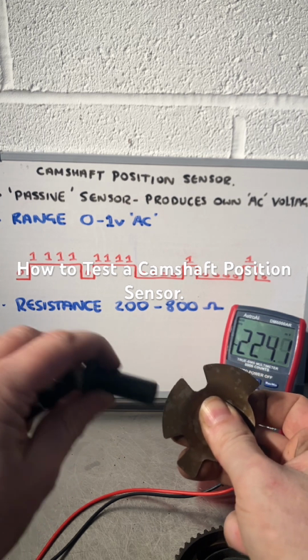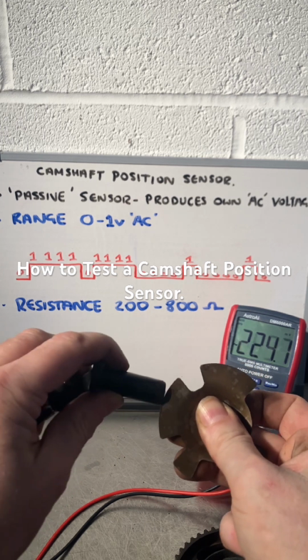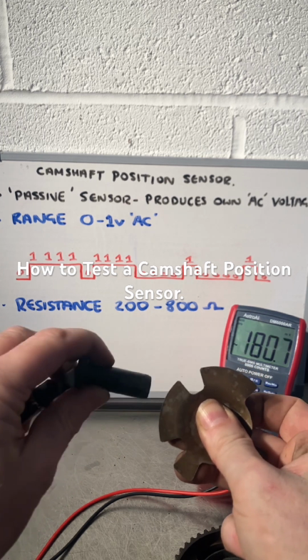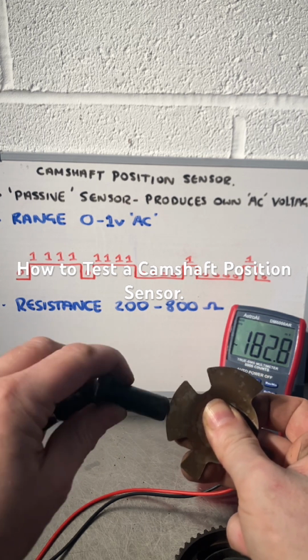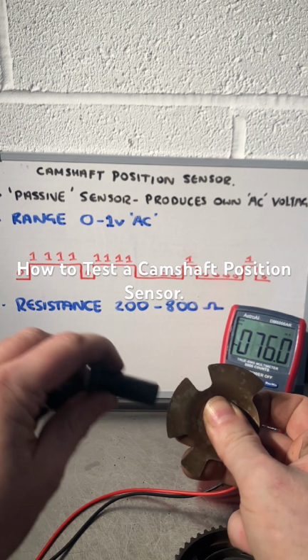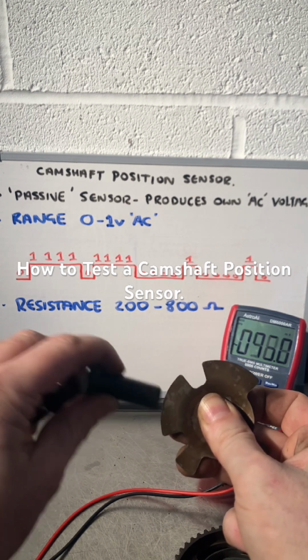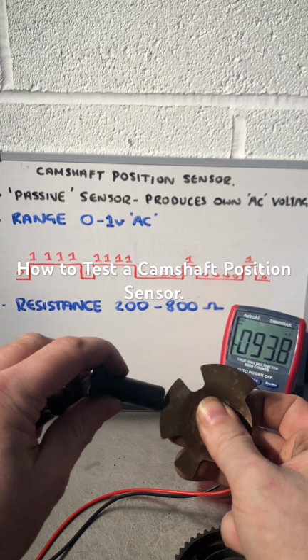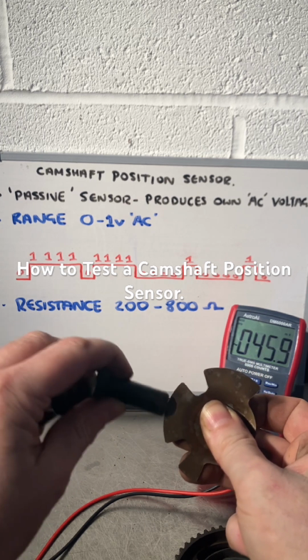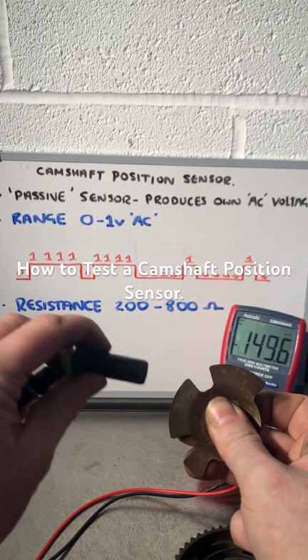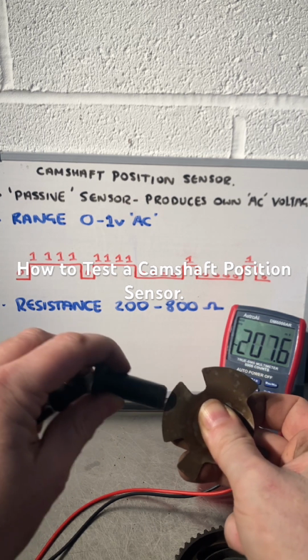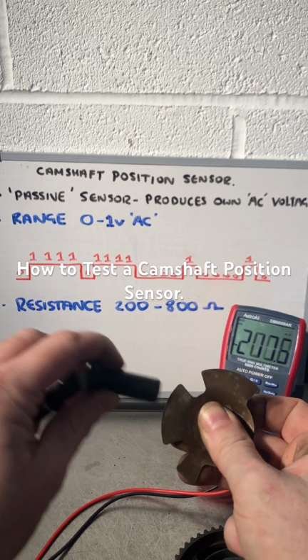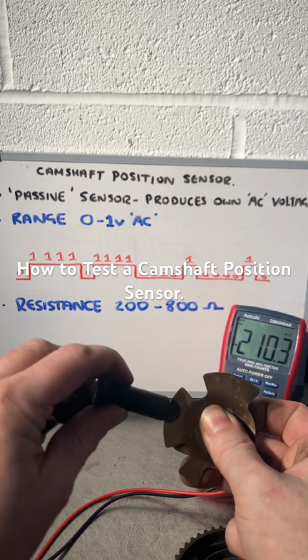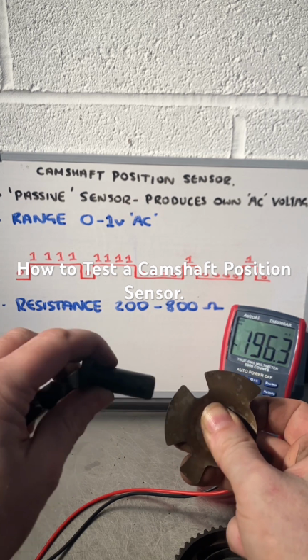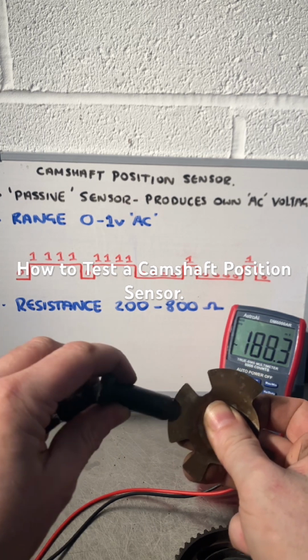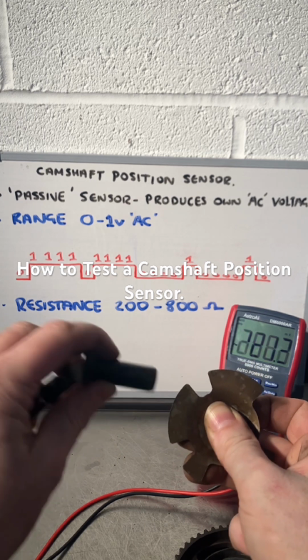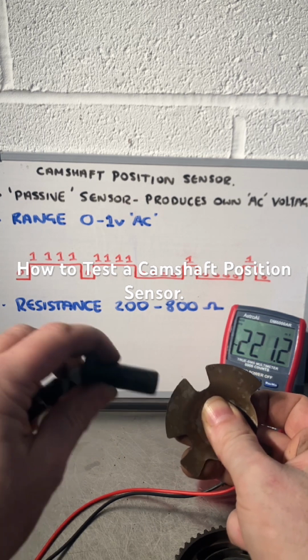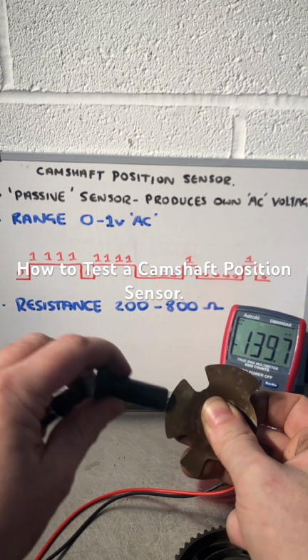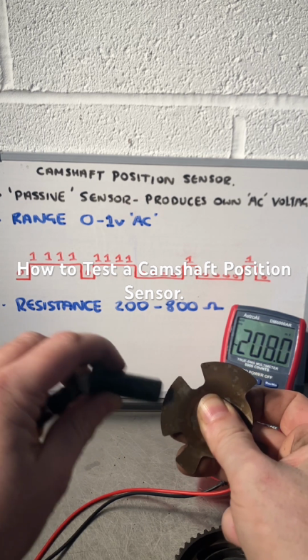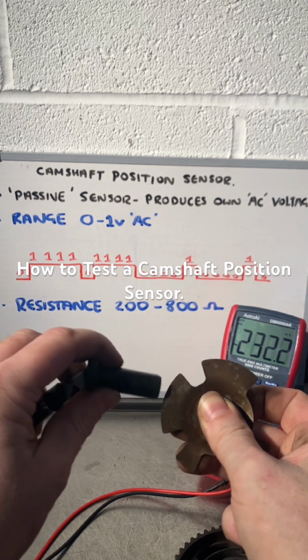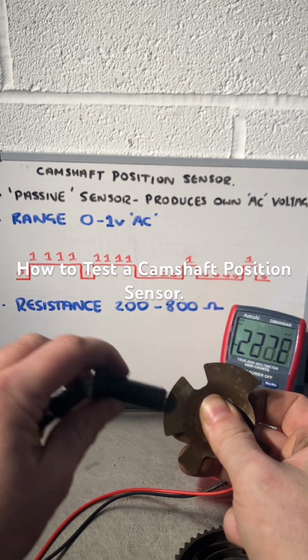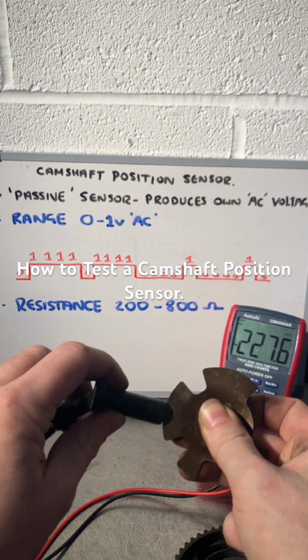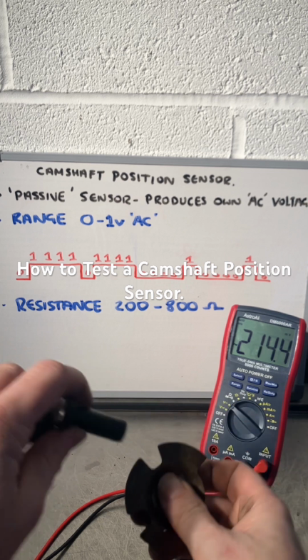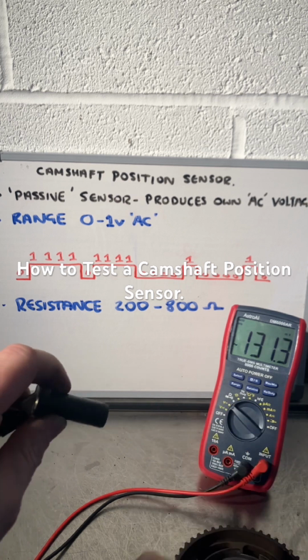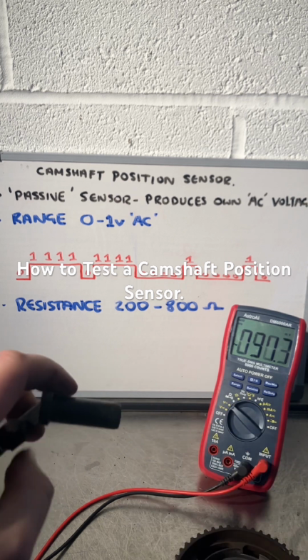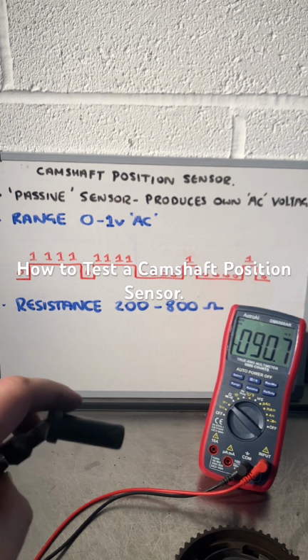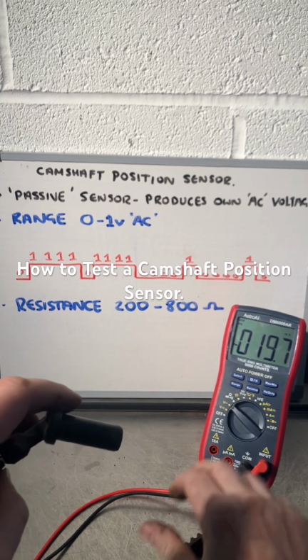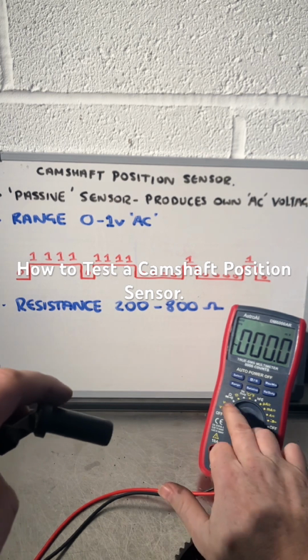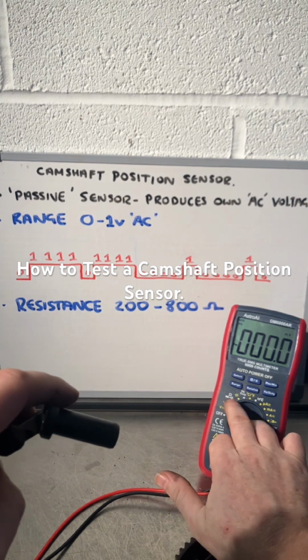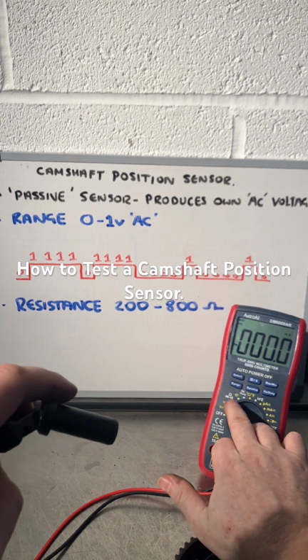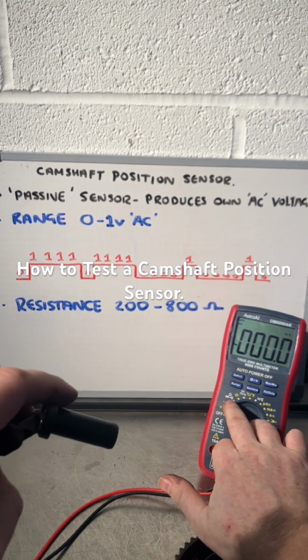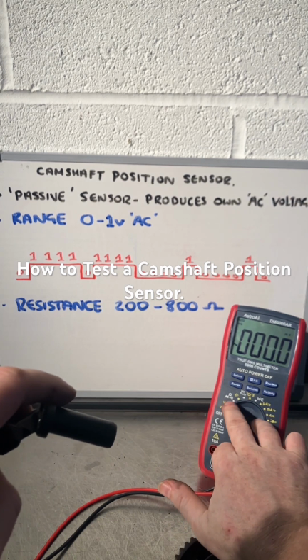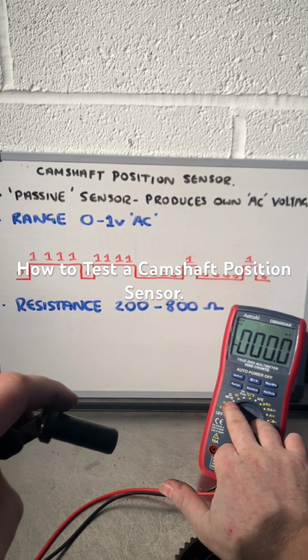That's producing a voltage, so the ECU would get a reading from this camshaft position sensor. The other way we can test it is shown on that waveform on the board — continuity and resistance.